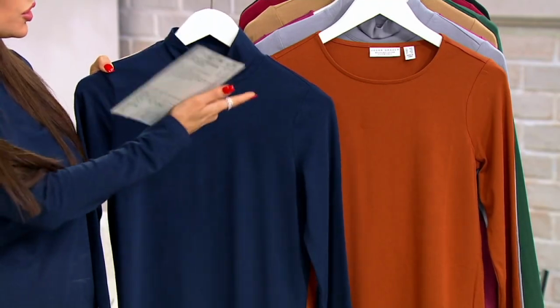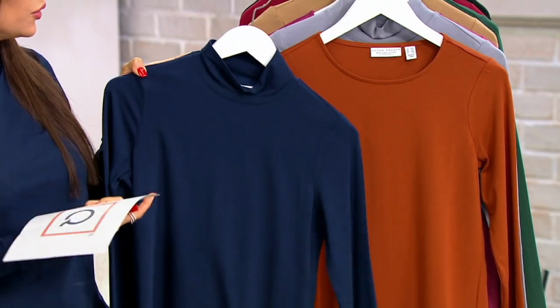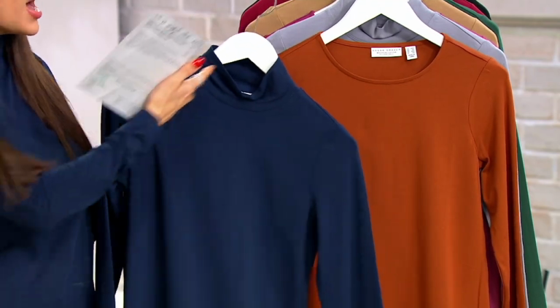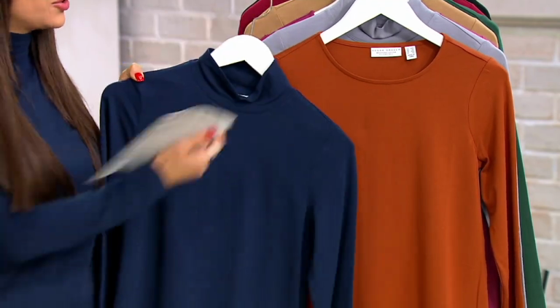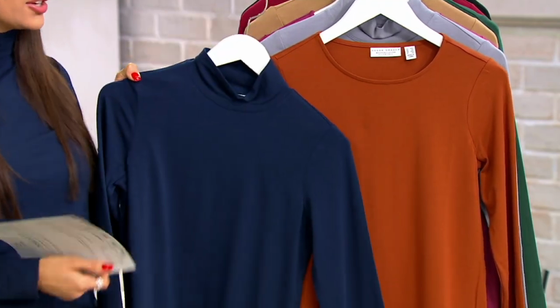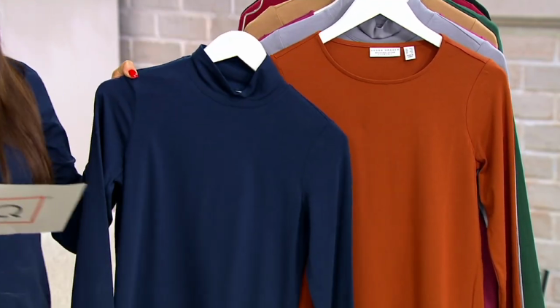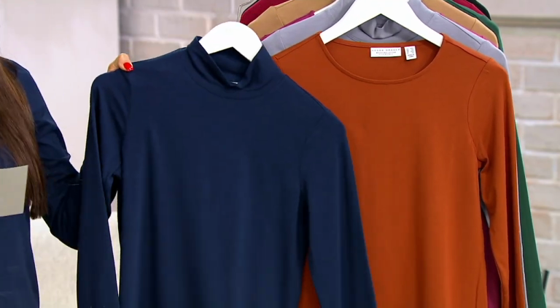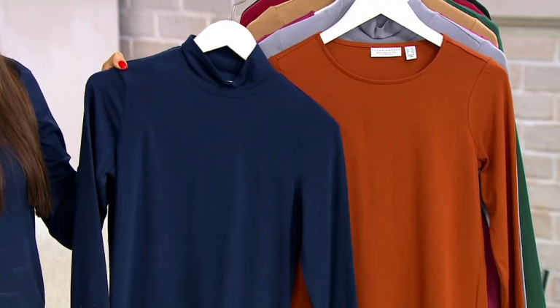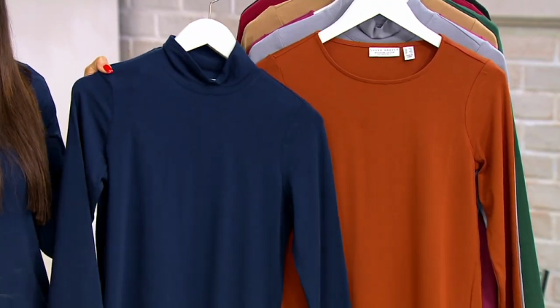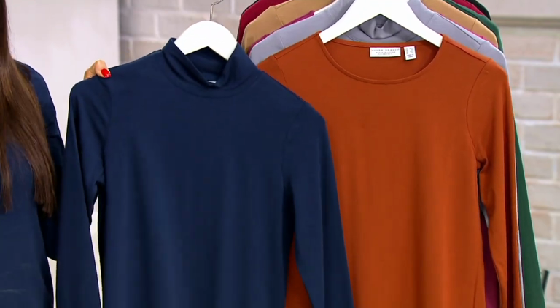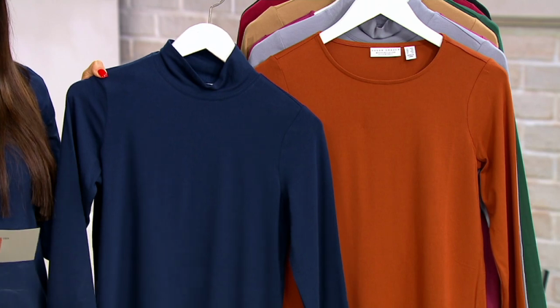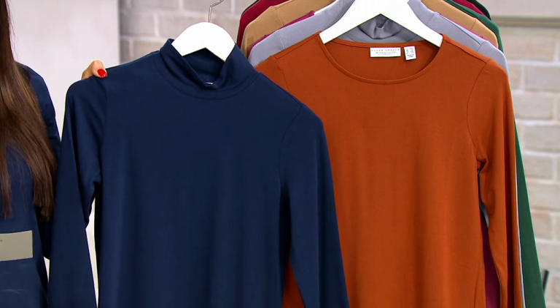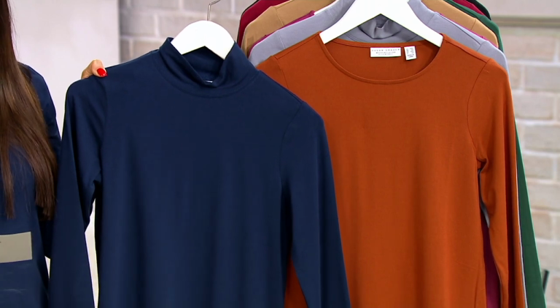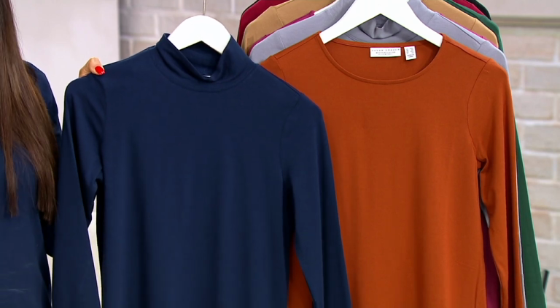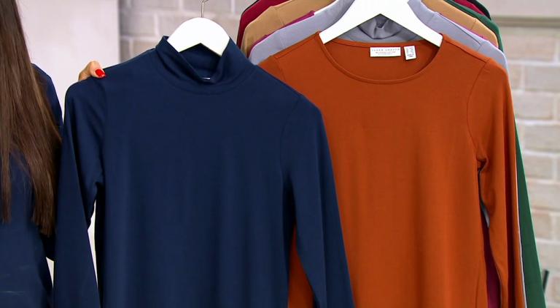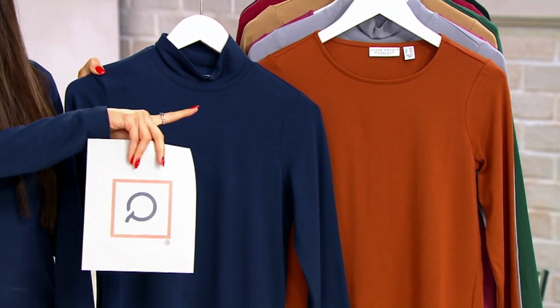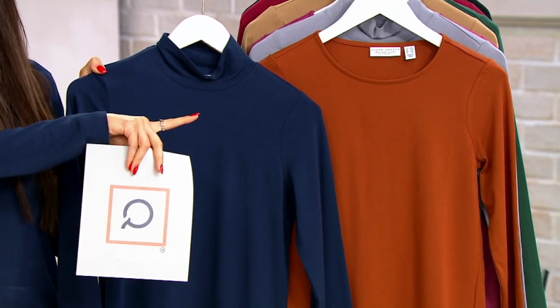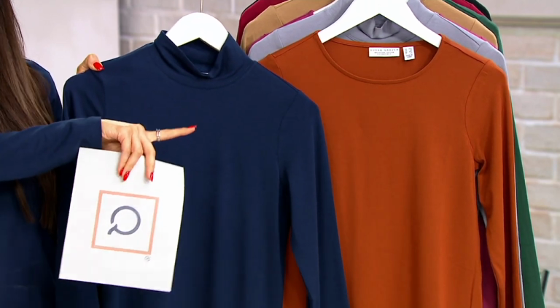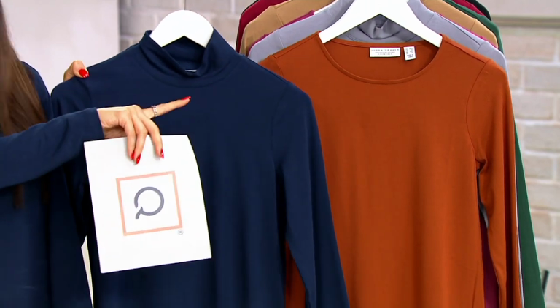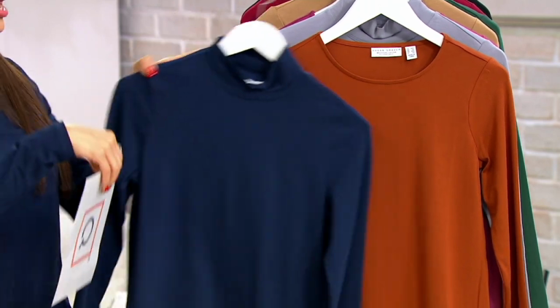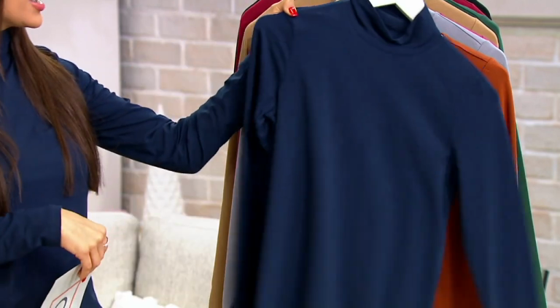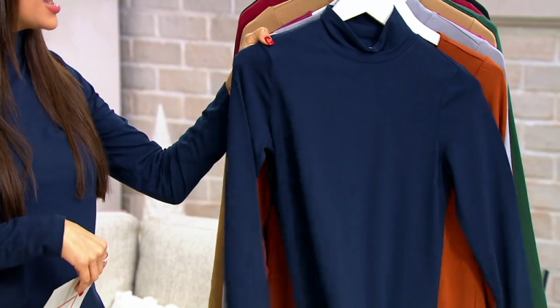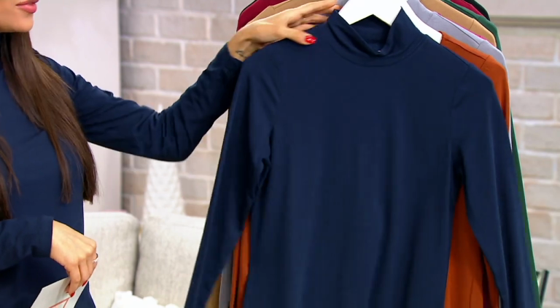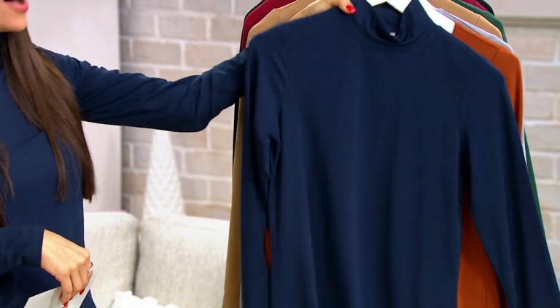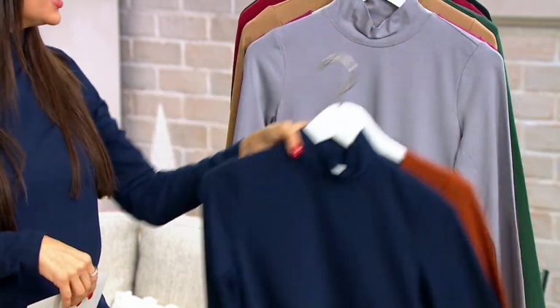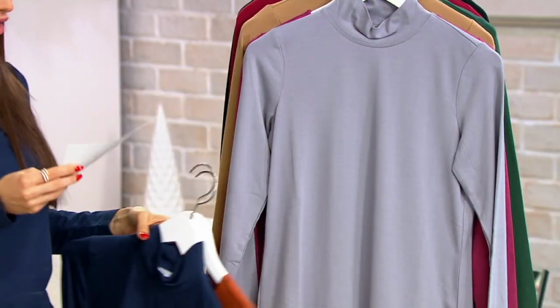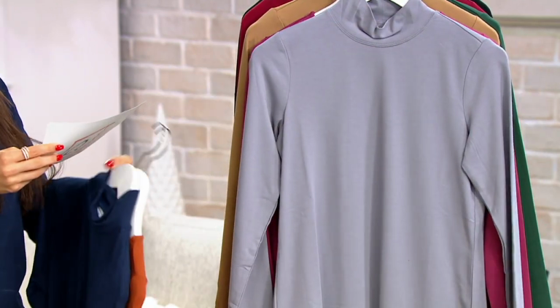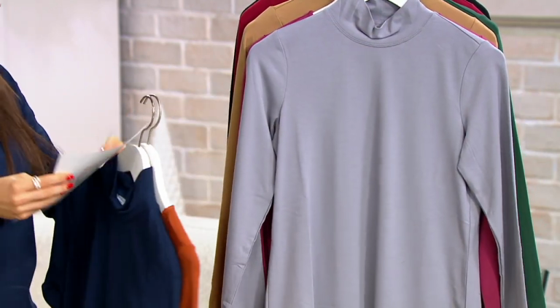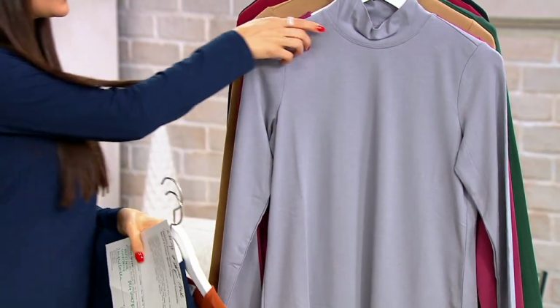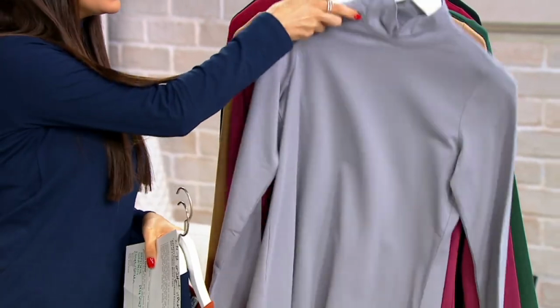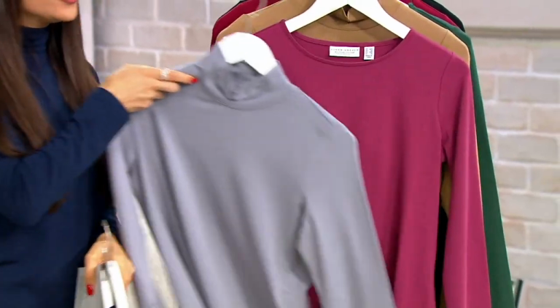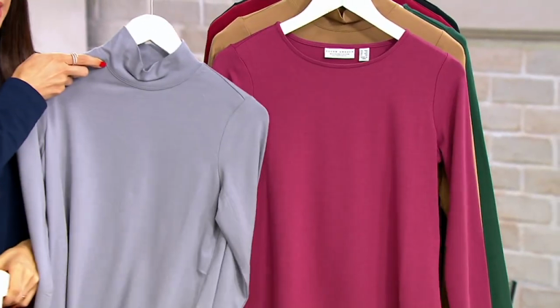So turtleneck and crew neck — here's your first color. This is the Navy and Spice combination. Spice has been a big hit for Susan this year — I would not wait on that combo. I have on the Navy. Next up, we have the gray that comes with the berry.